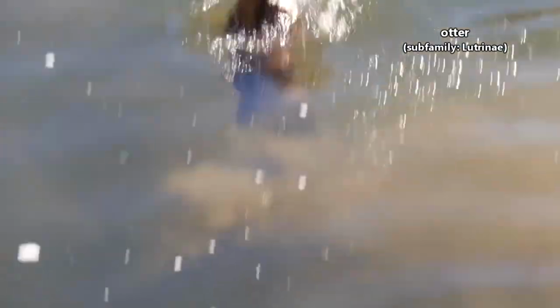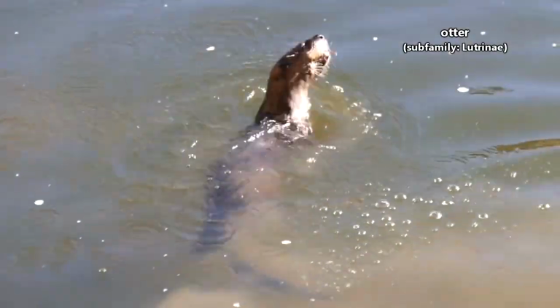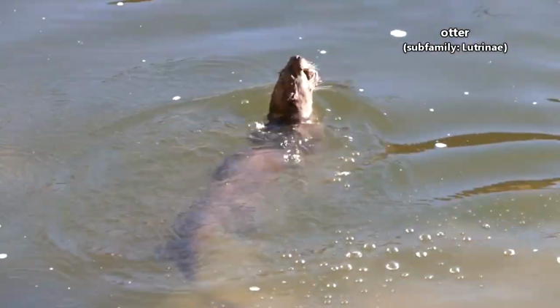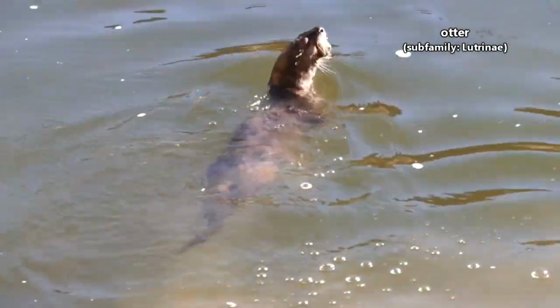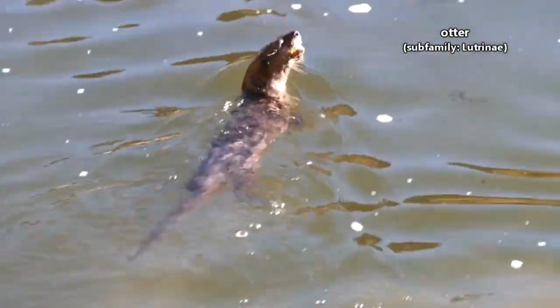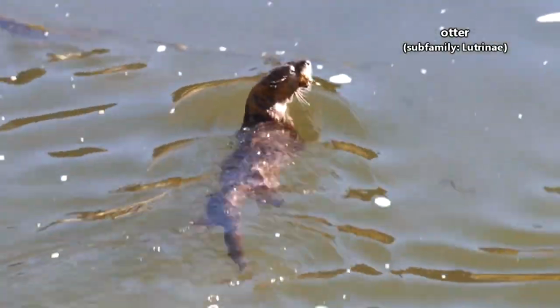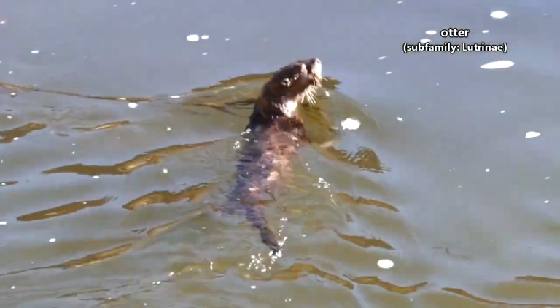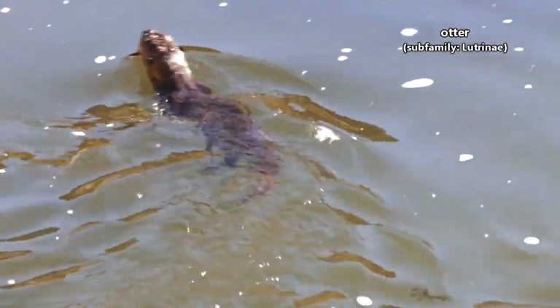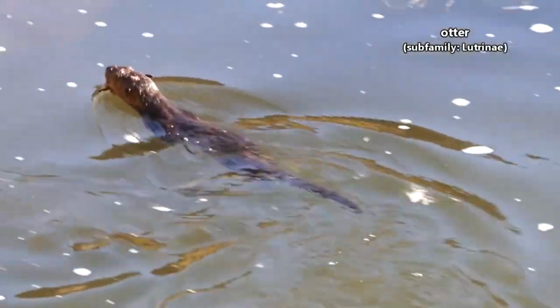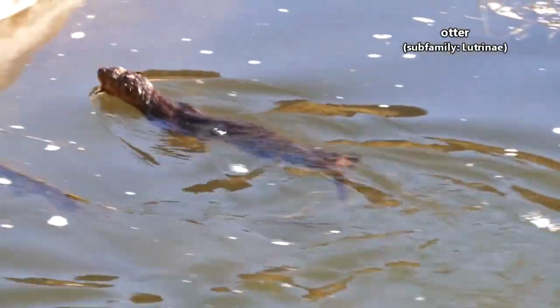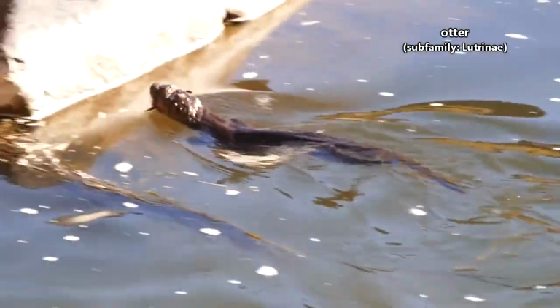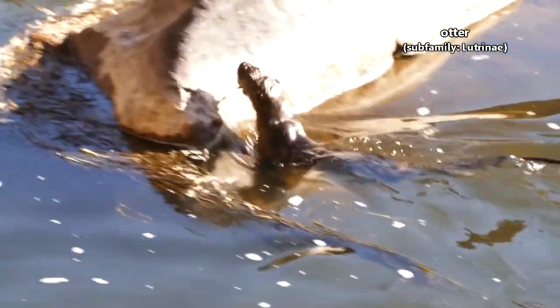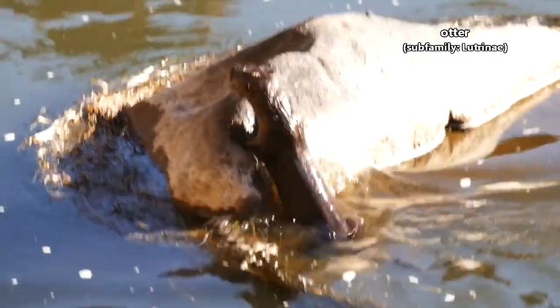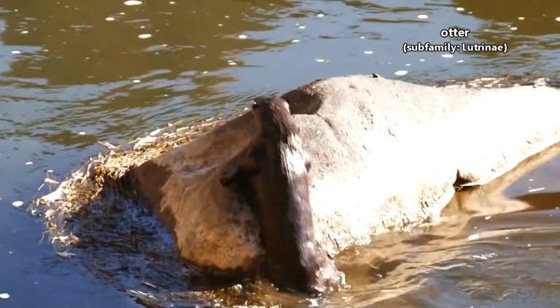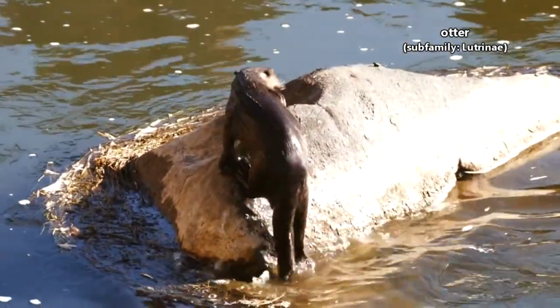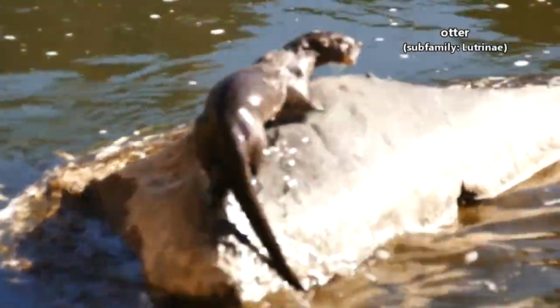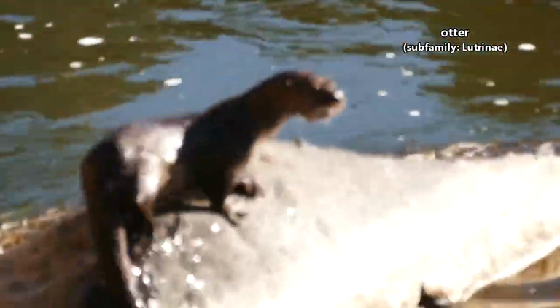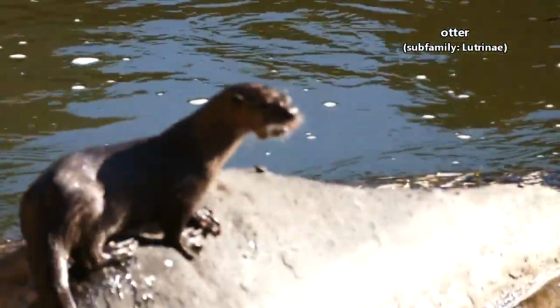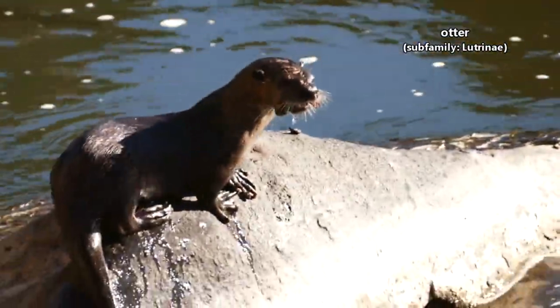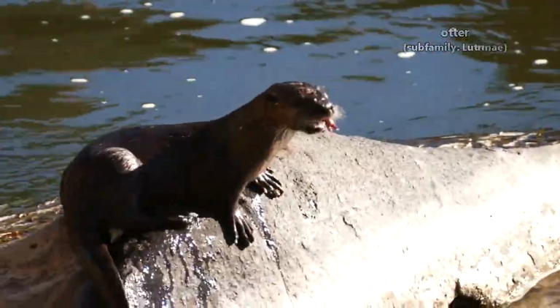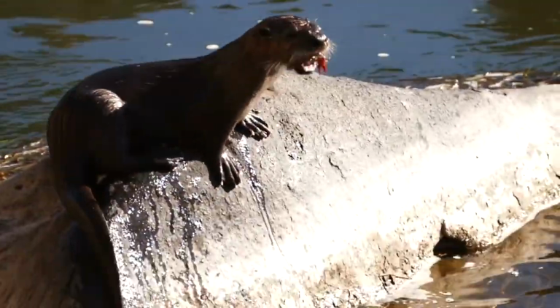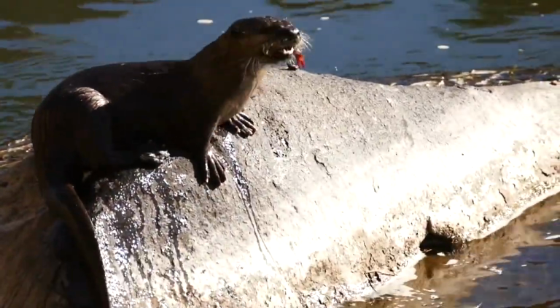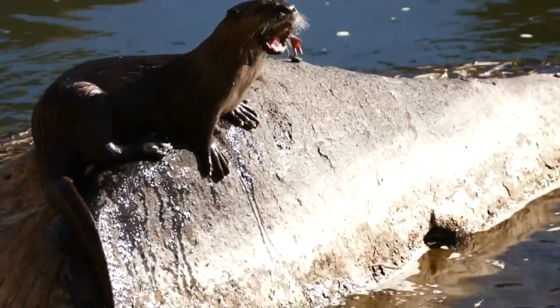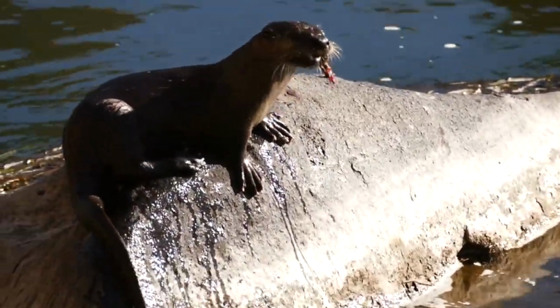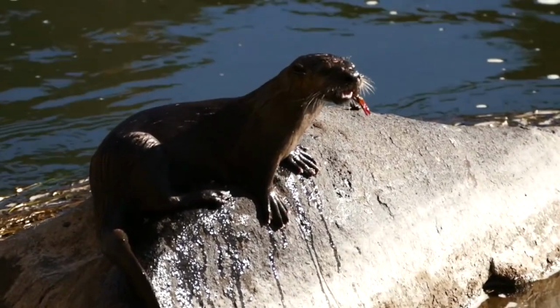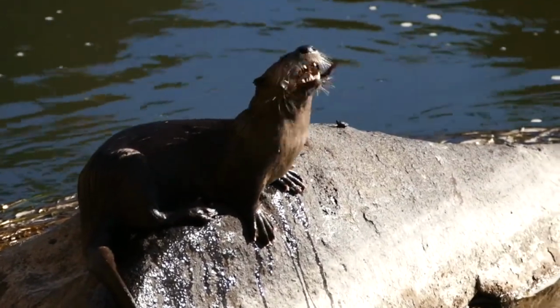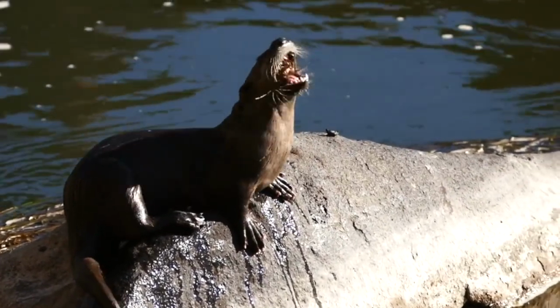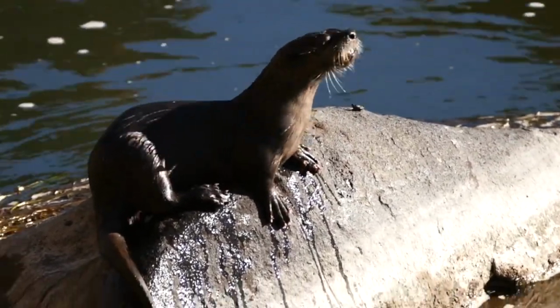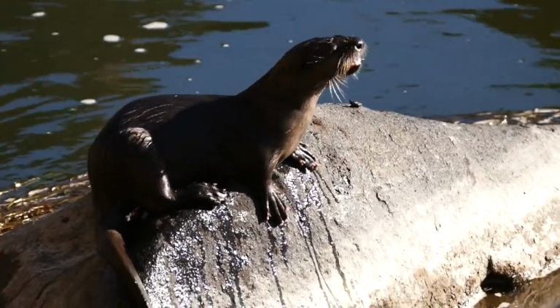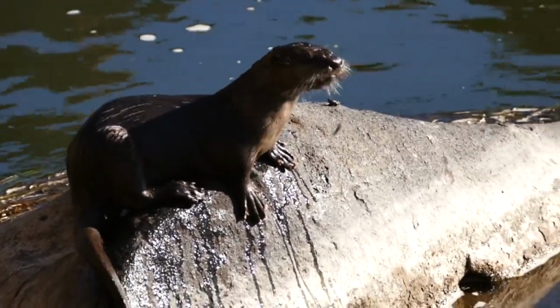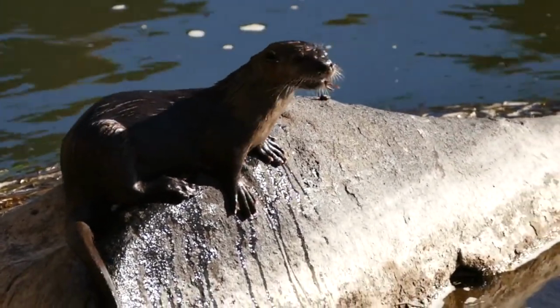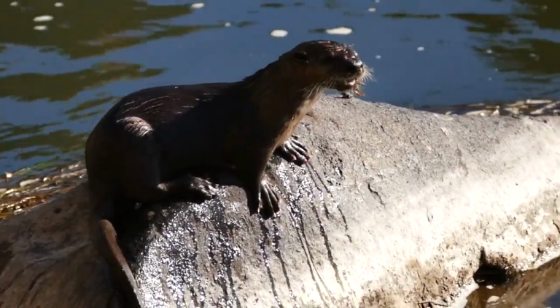It's generally accepted that there are 13 species of otters alive today. These adorable little water noodles live on every continent except Antarctica and Australia. Most otter species live in freshwater, though two are considered marine.